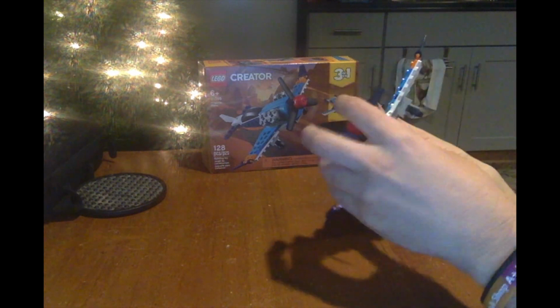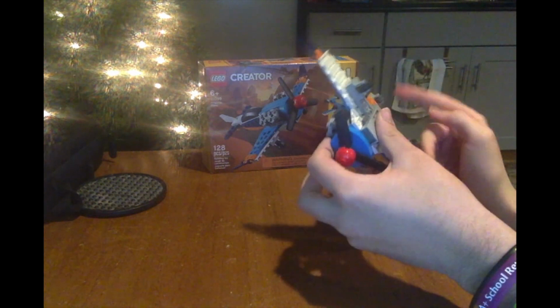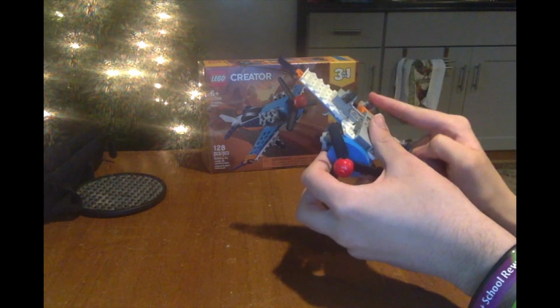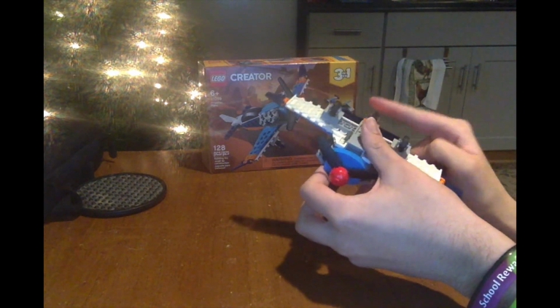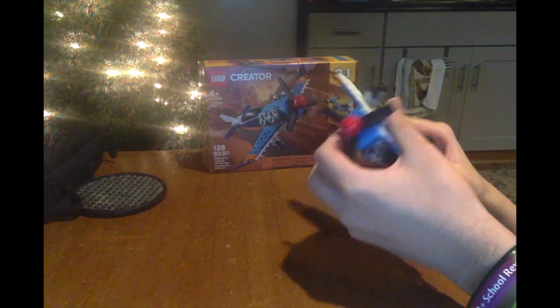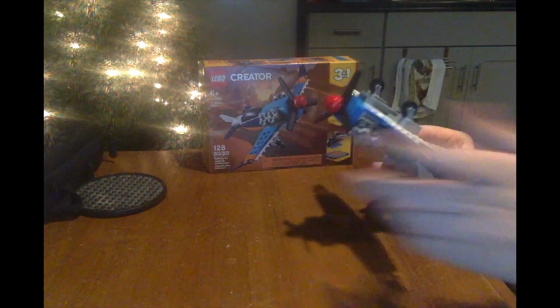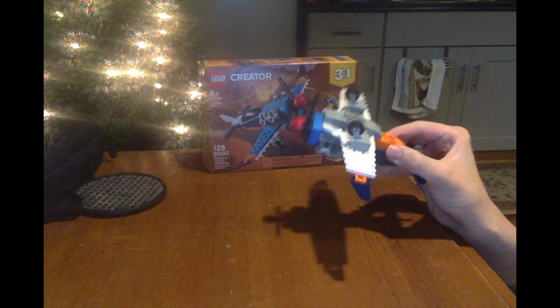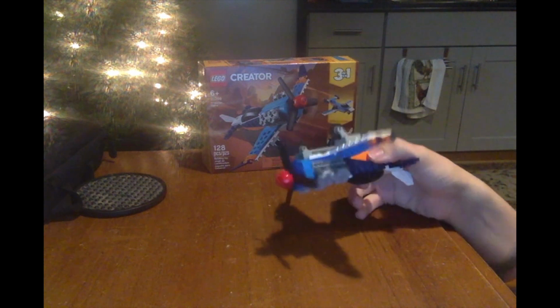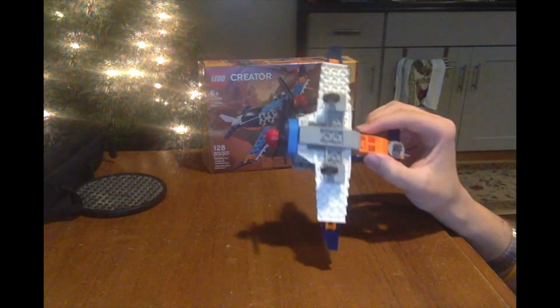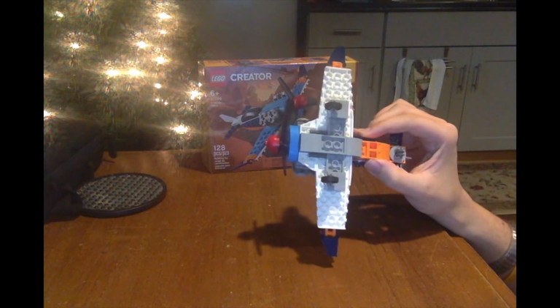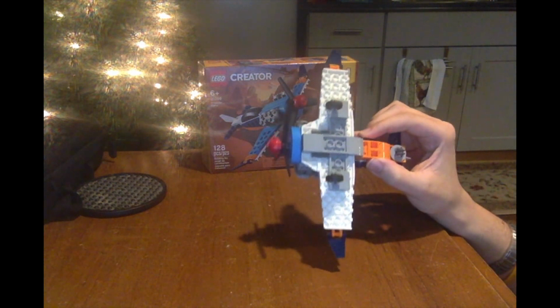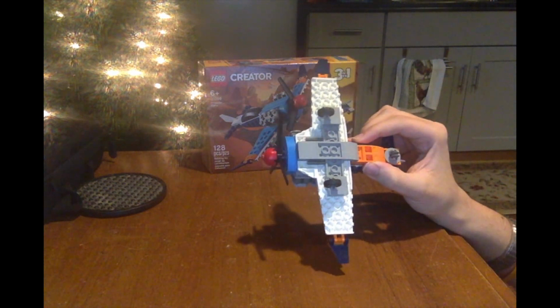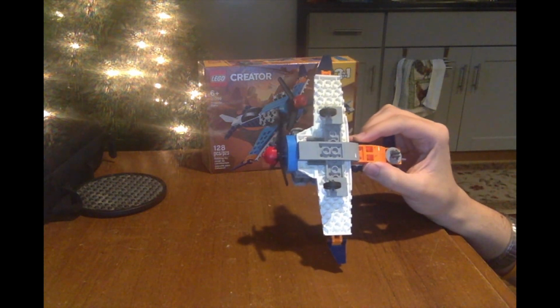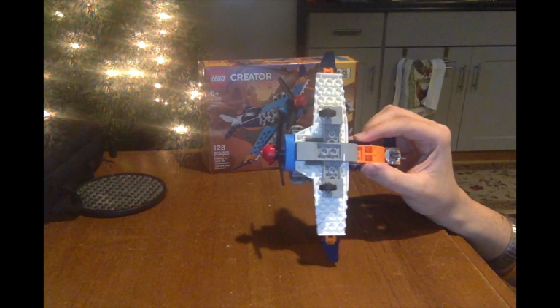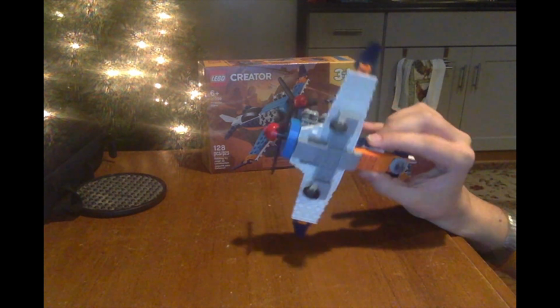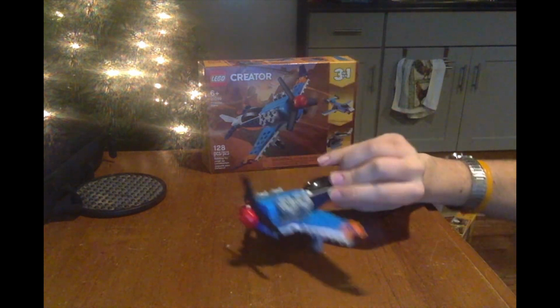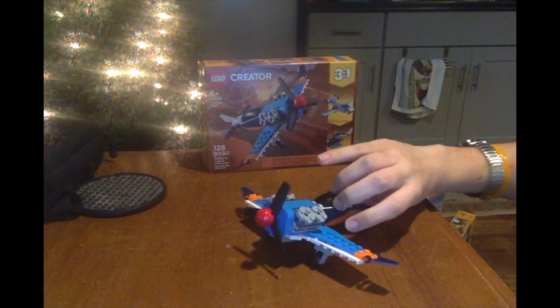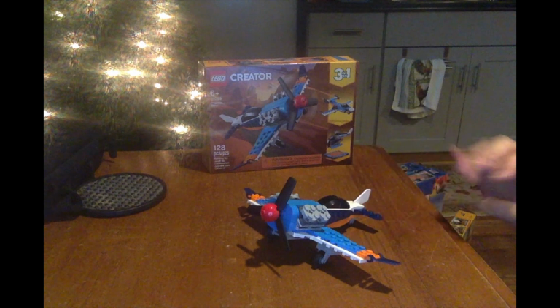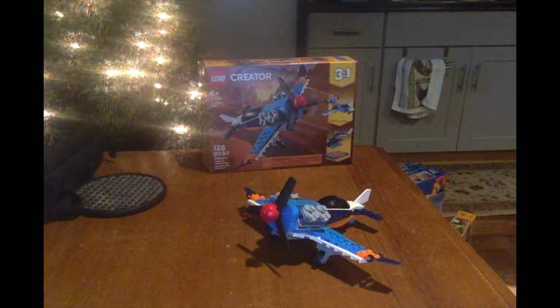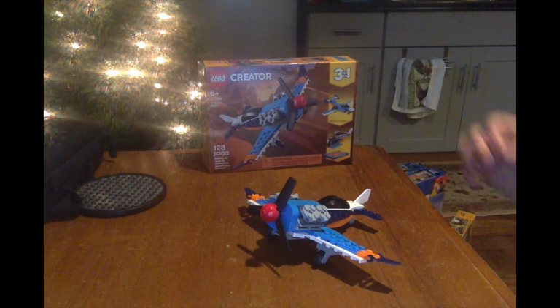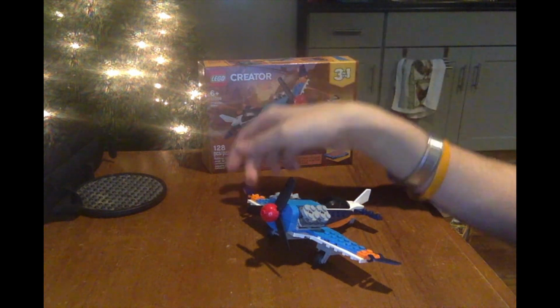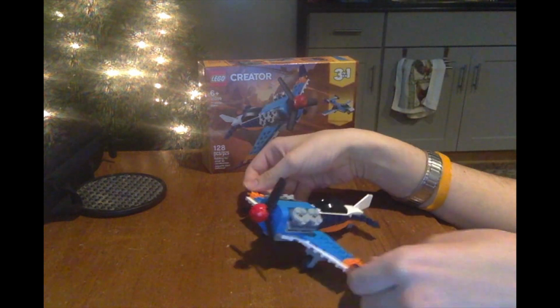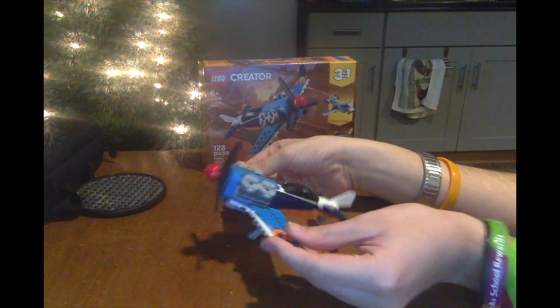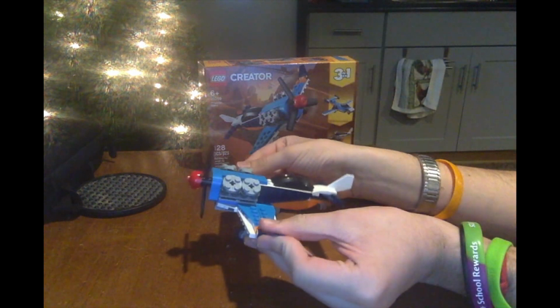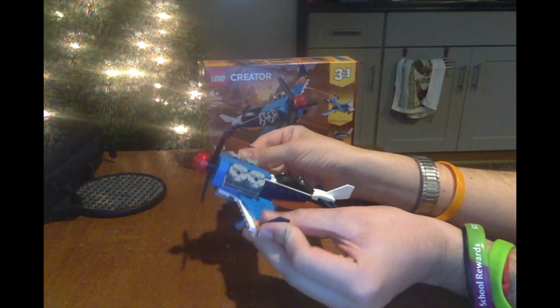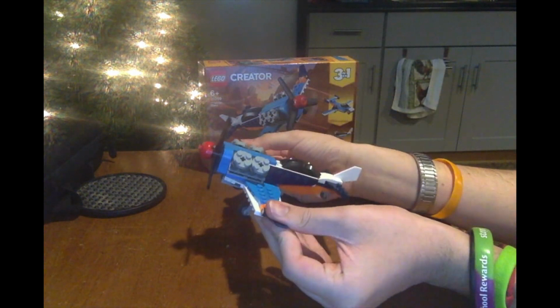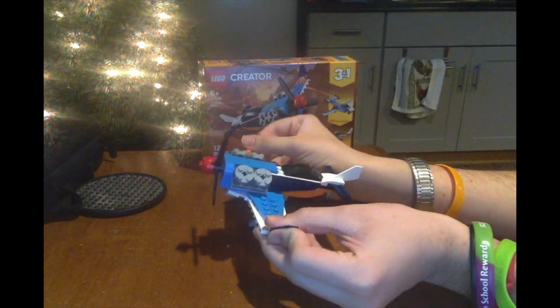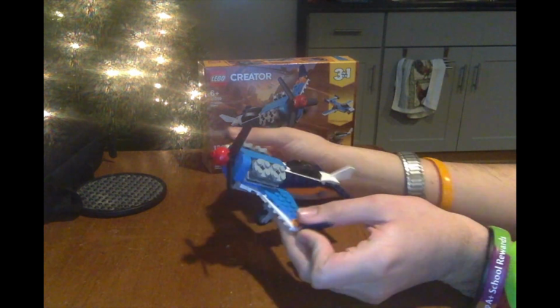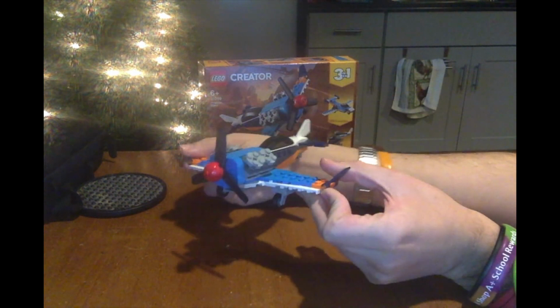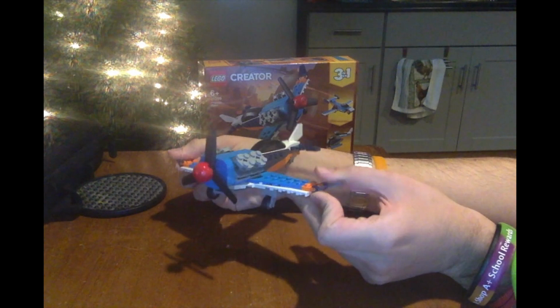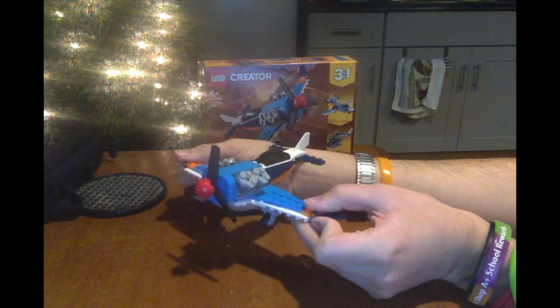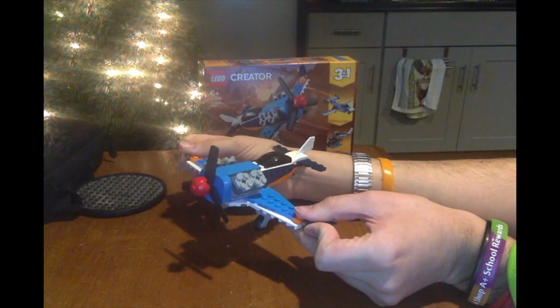It's got wheels — actually three wheels — but it doesn't have four wheels on it, just three. And the wings can flap, so it doesn't have to look like a bird or something.